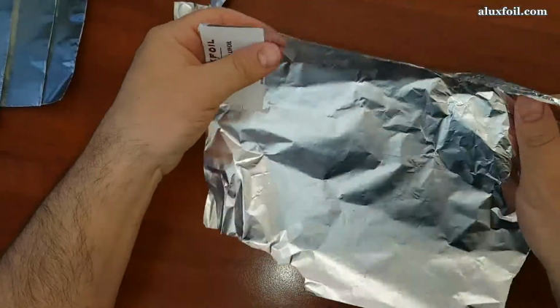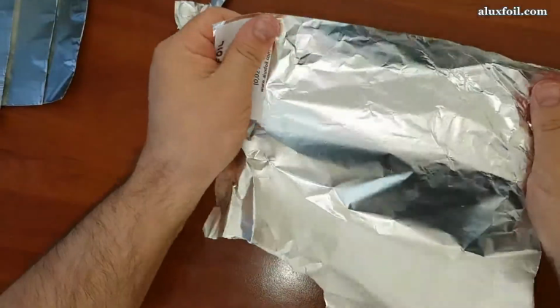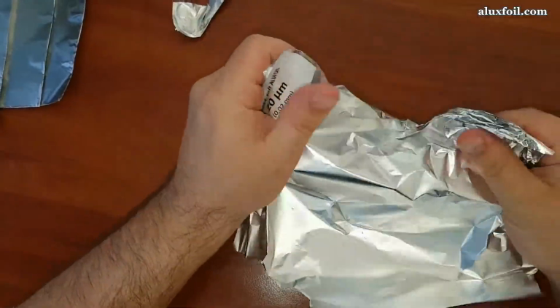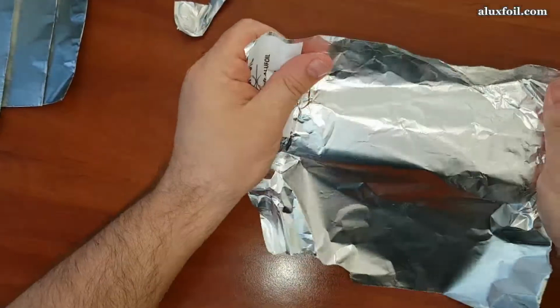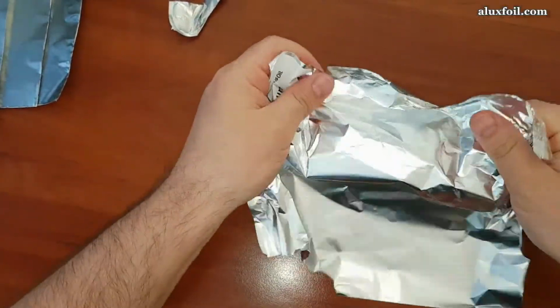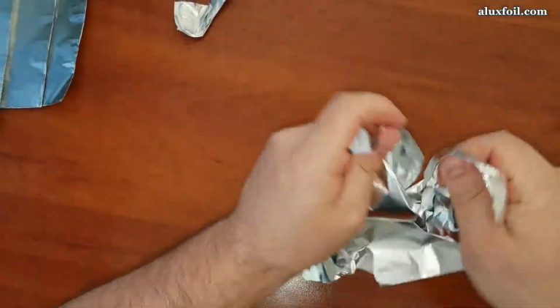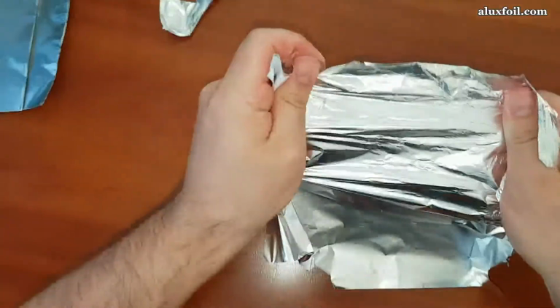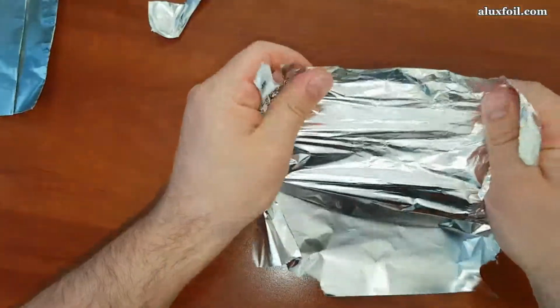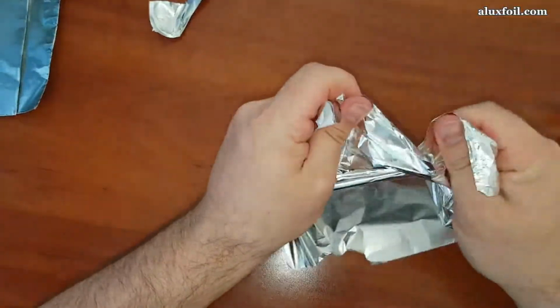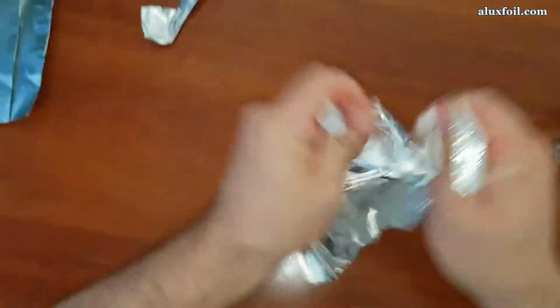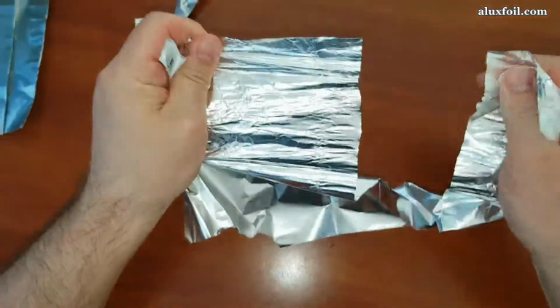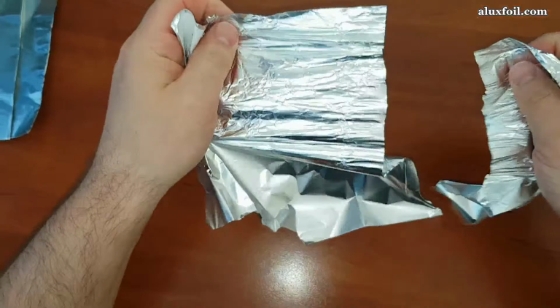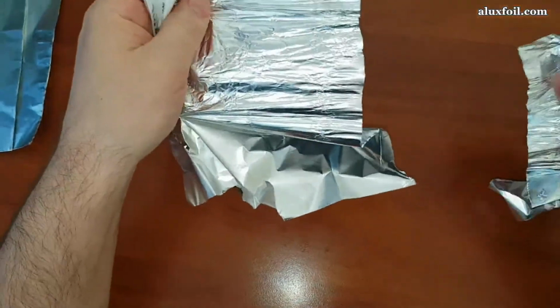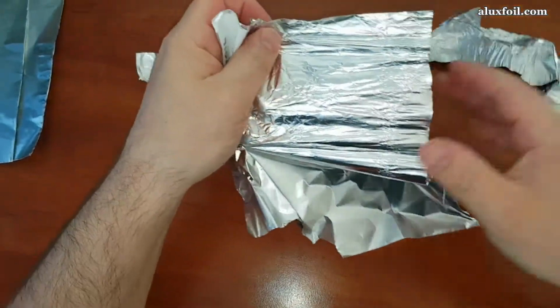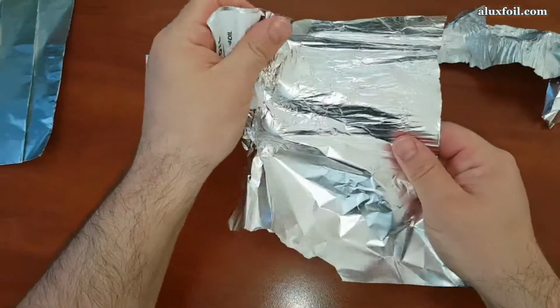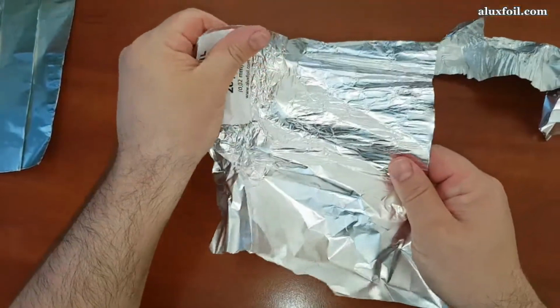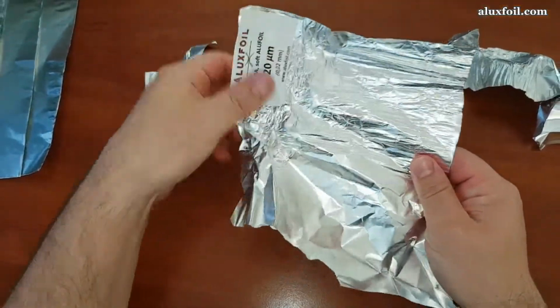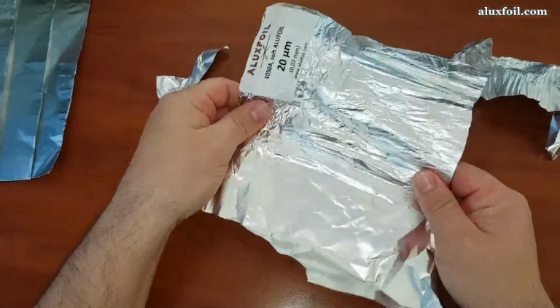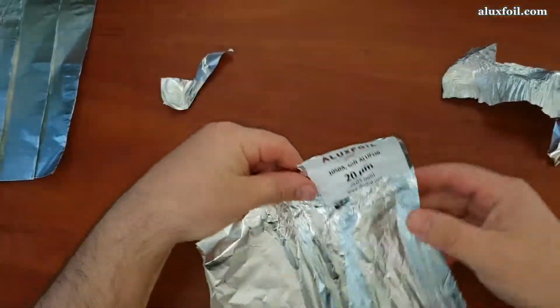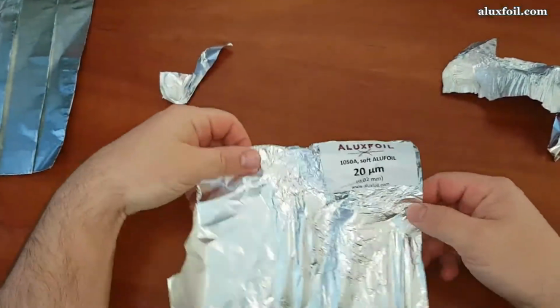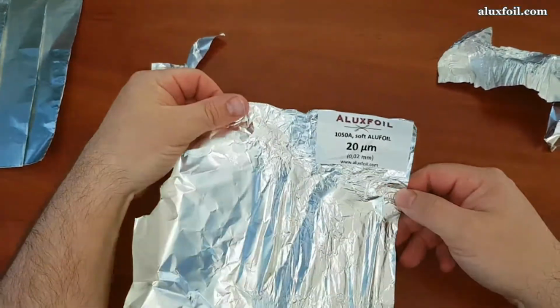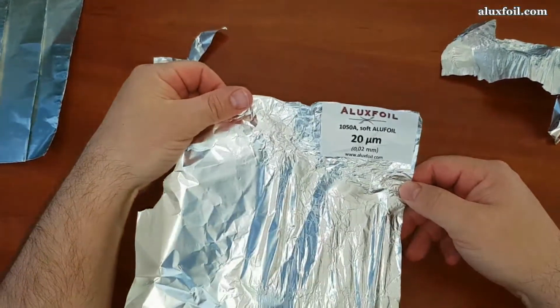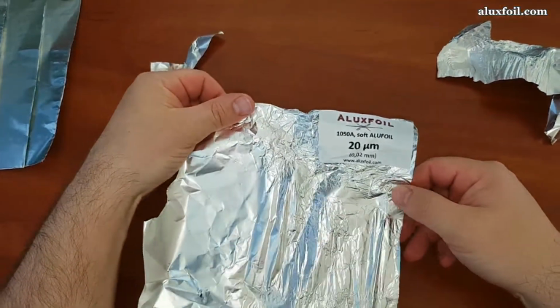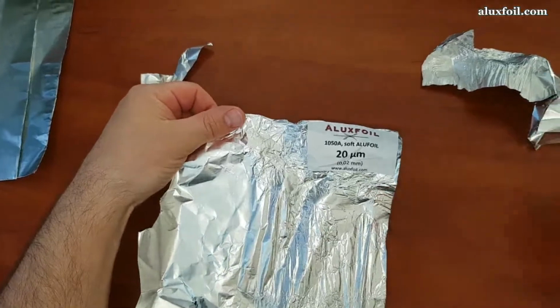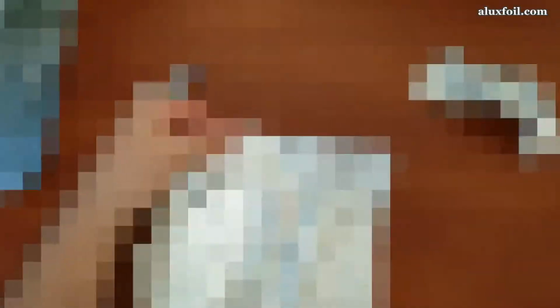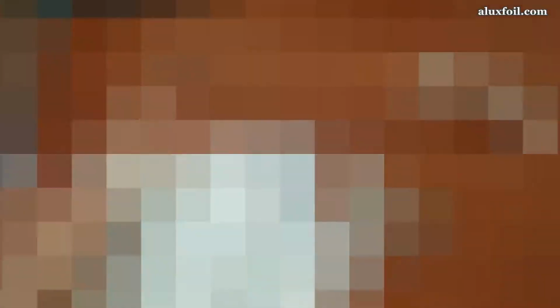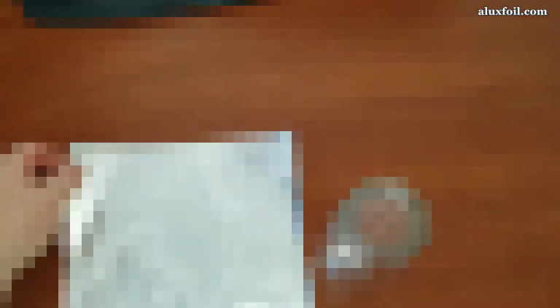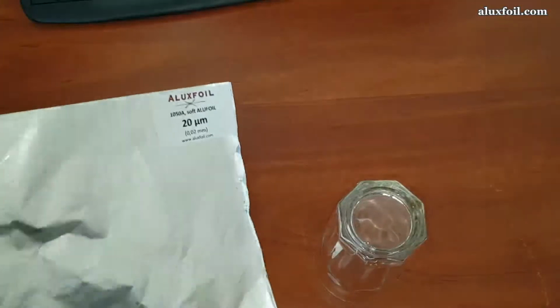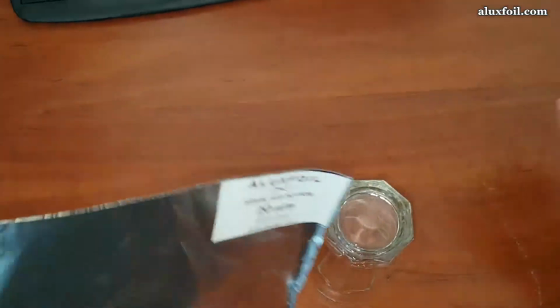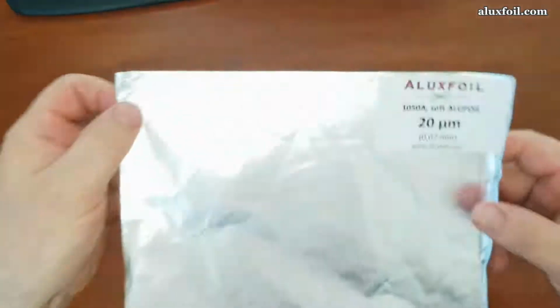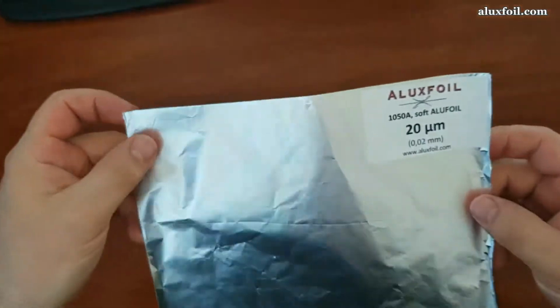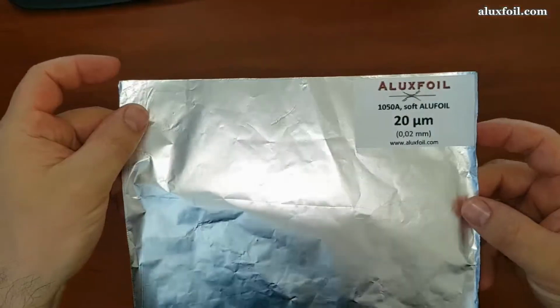And if you want to tear it, you have to work a bit. I will make a cup wrapping test in order to show you at what level you can smooth the foil on a surface.